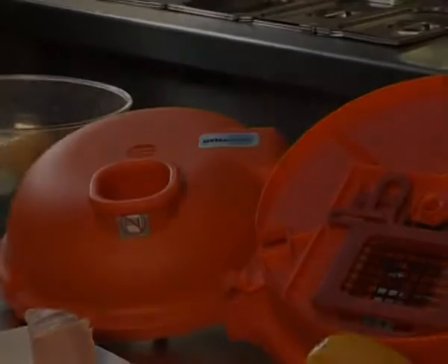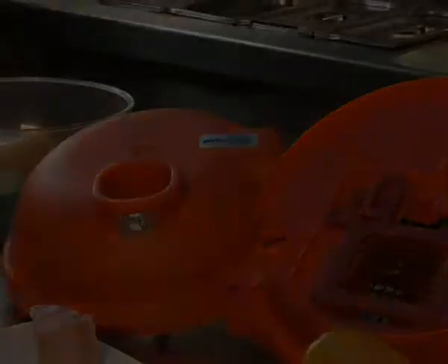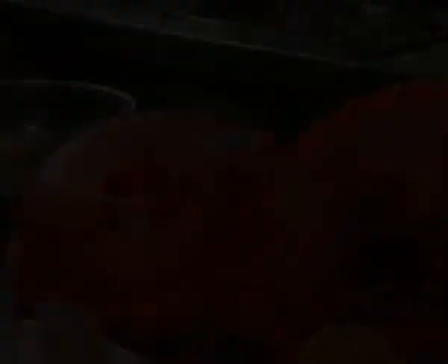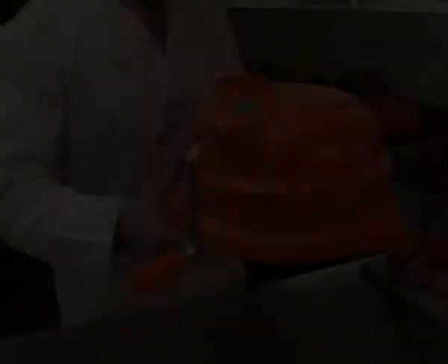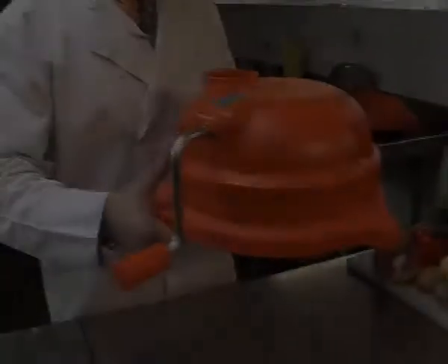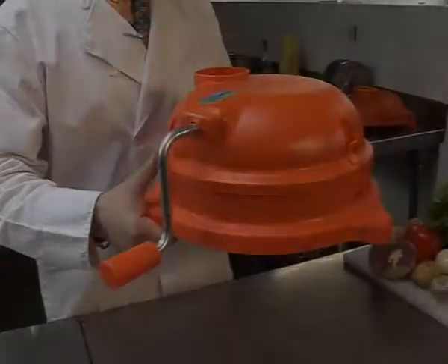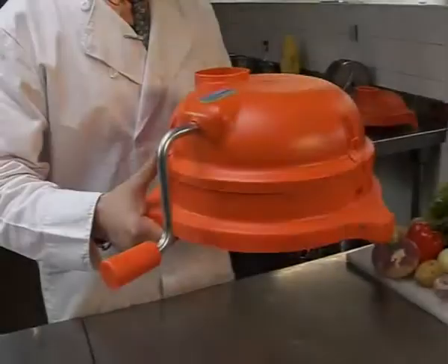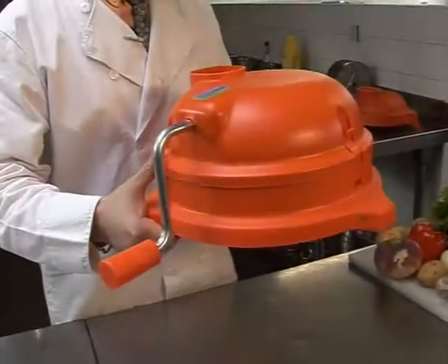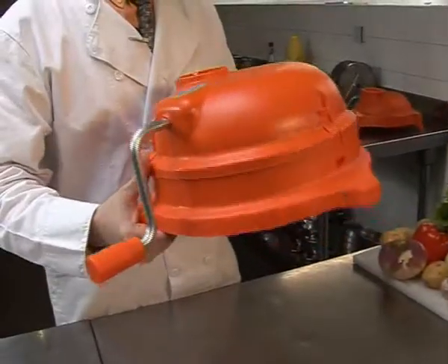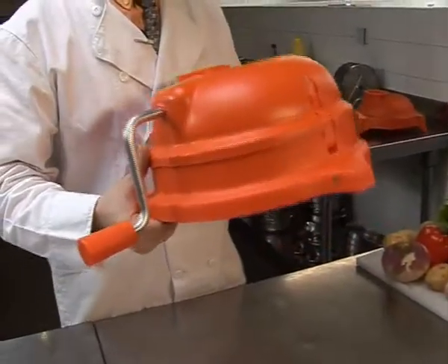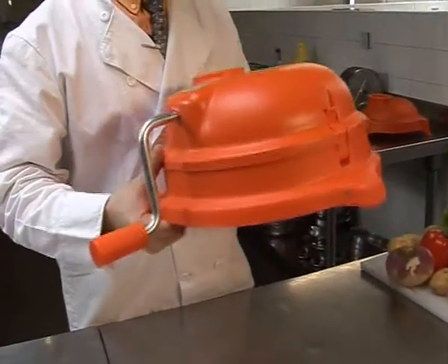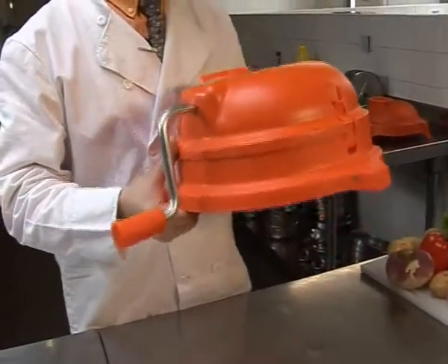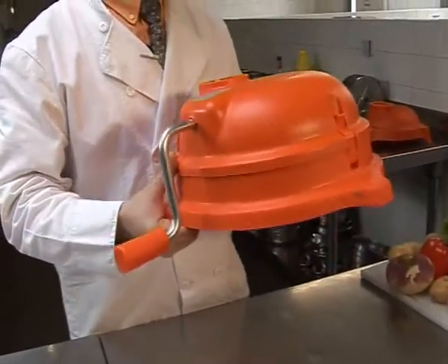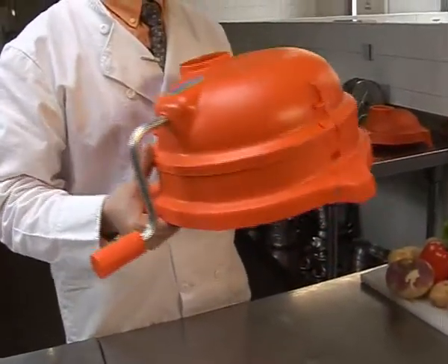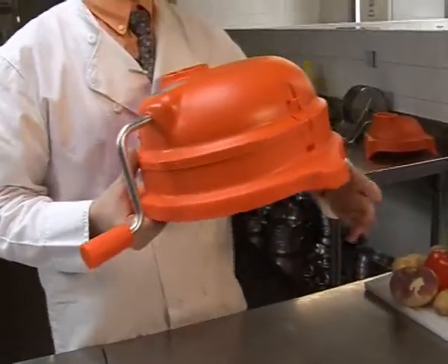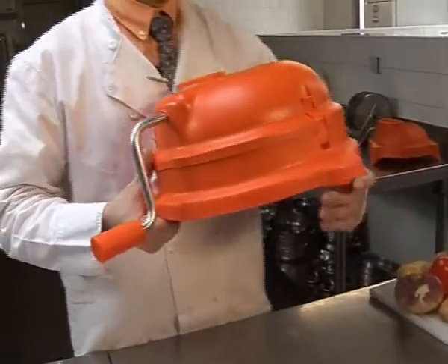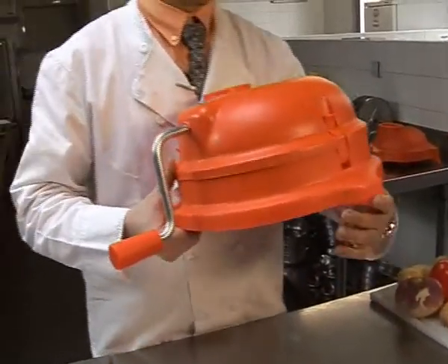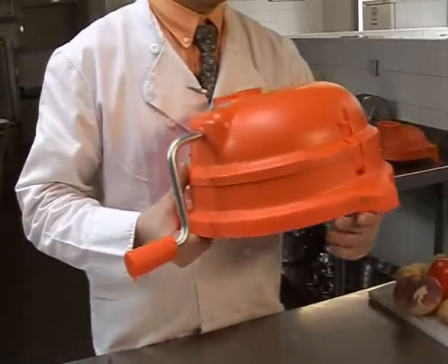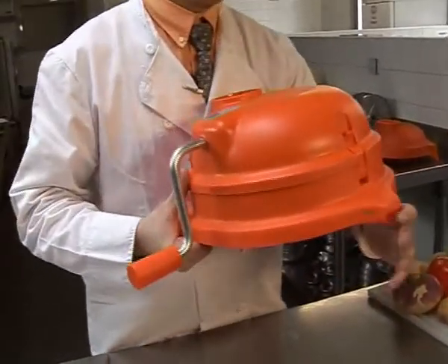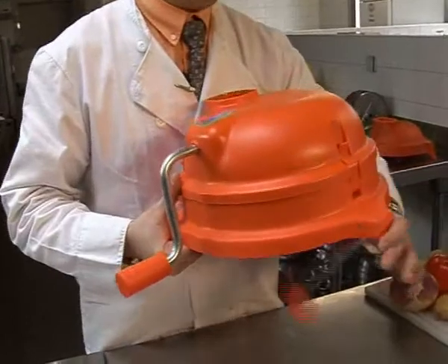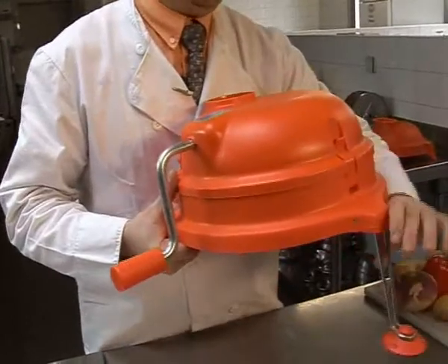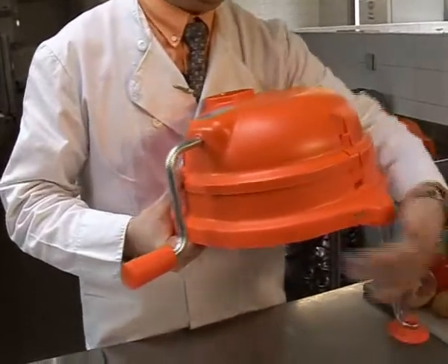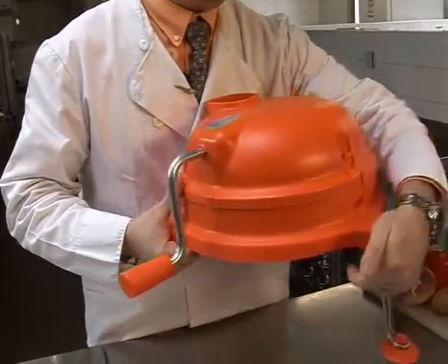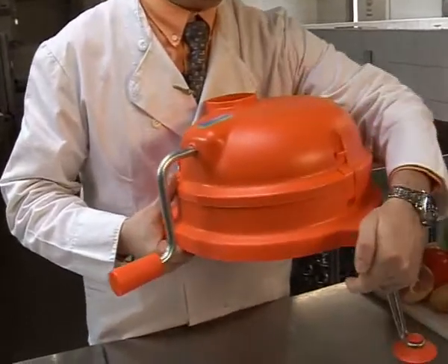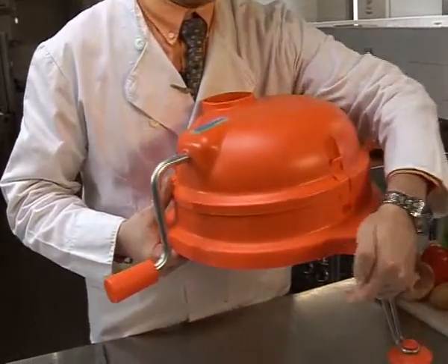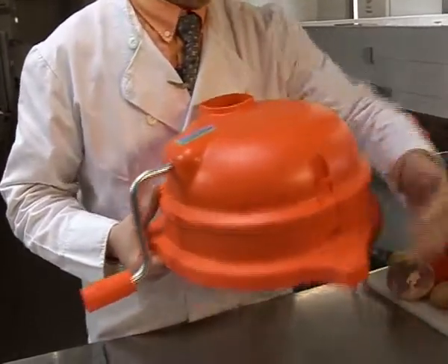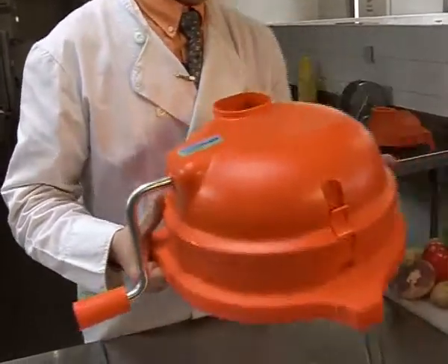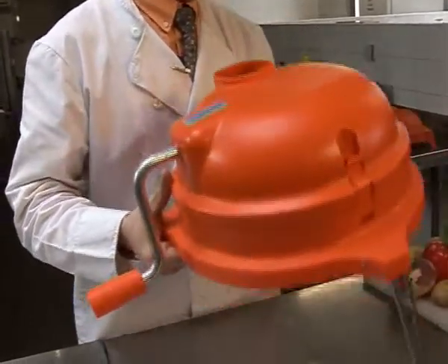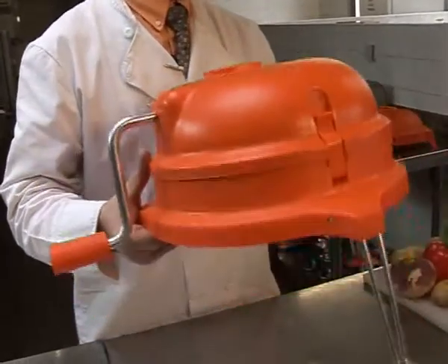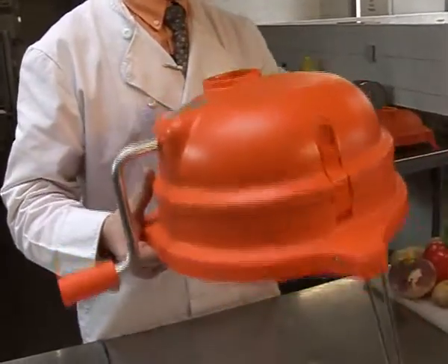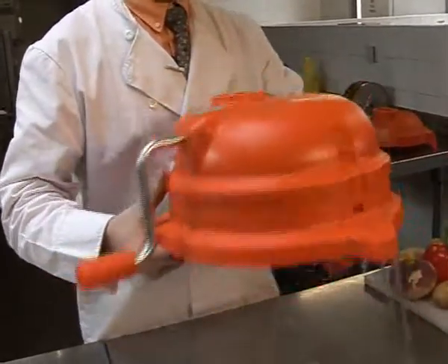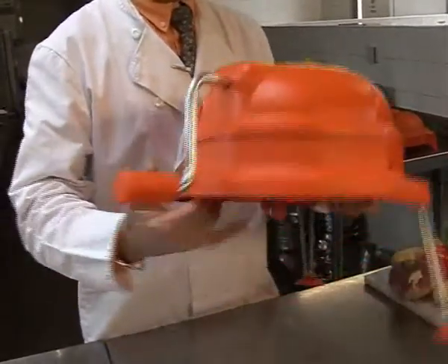To set up the Dynacube, simply unfold the metal legs, making sure they are firmly in place. The Dynacube comes with suction cups for mounting to stainless steel, as well as mounts for wood.